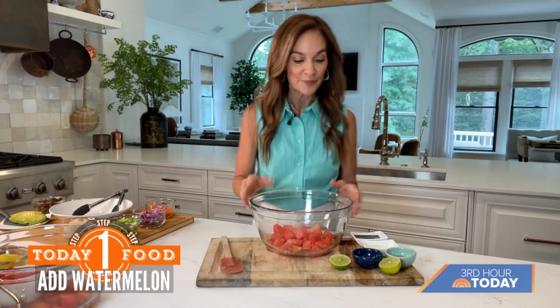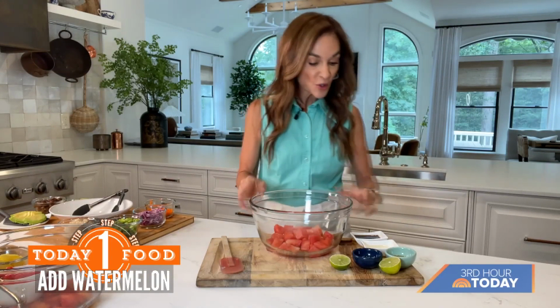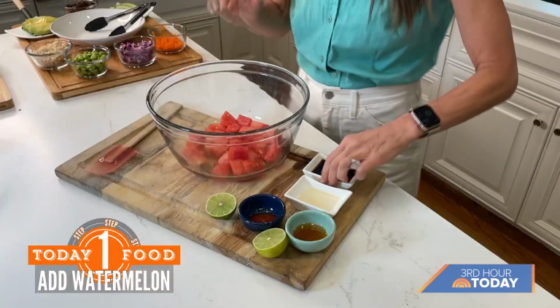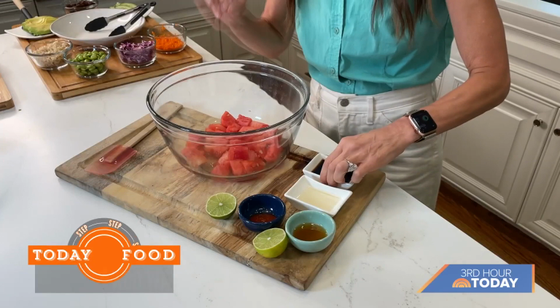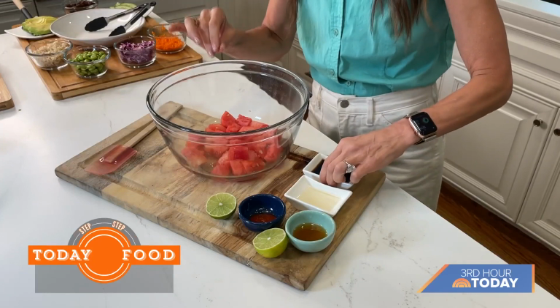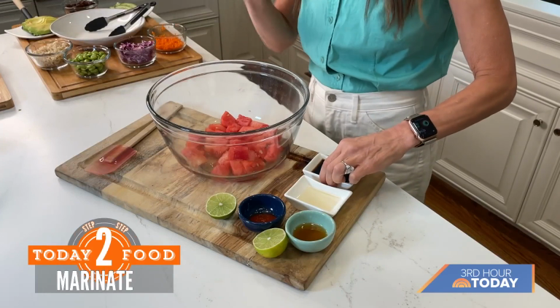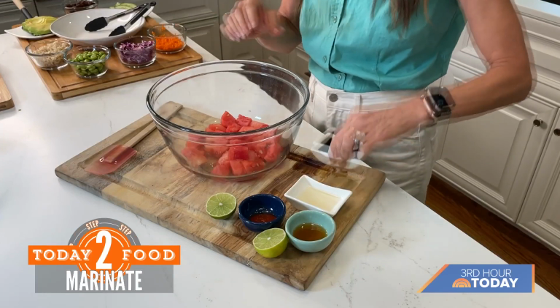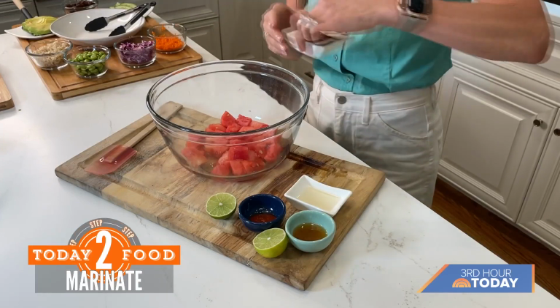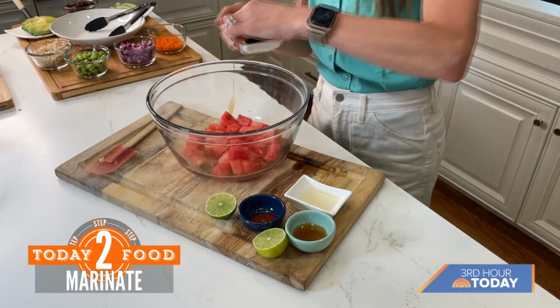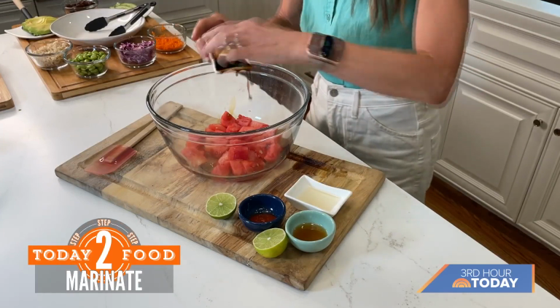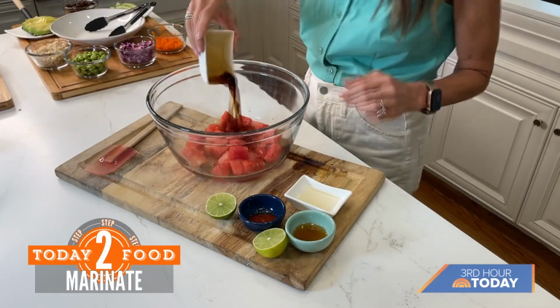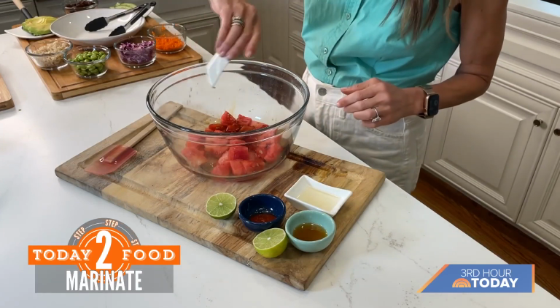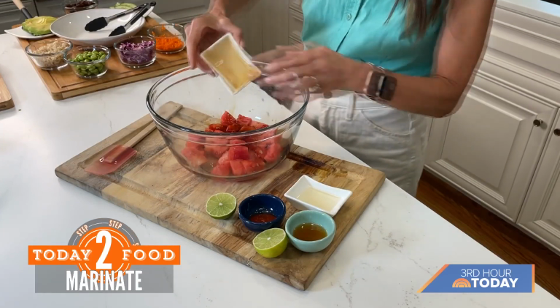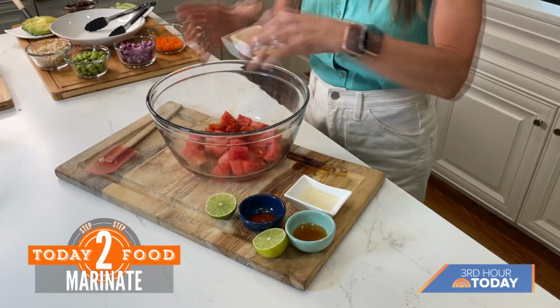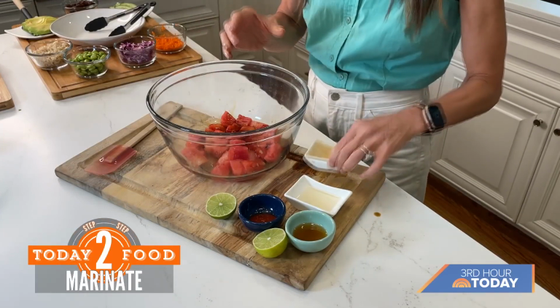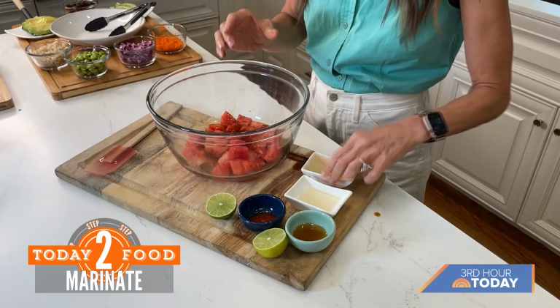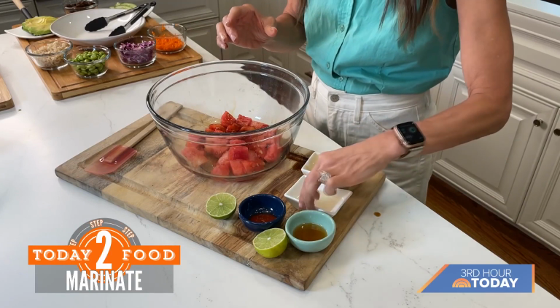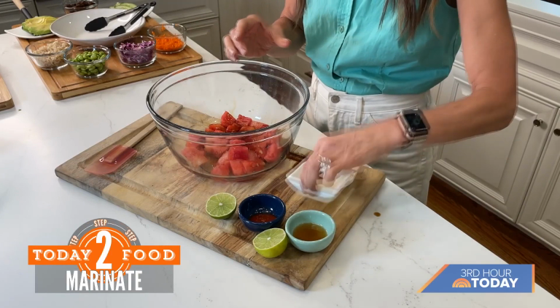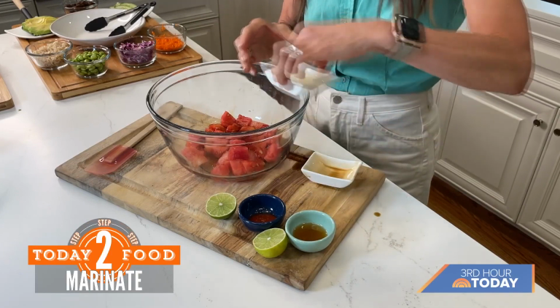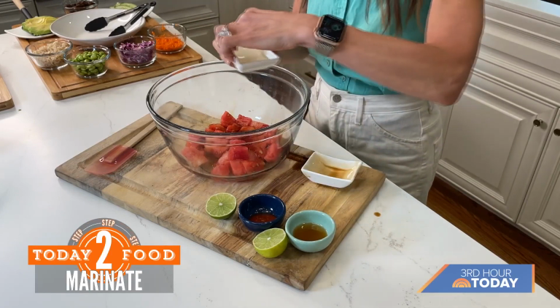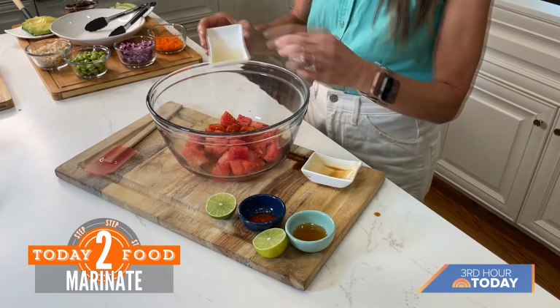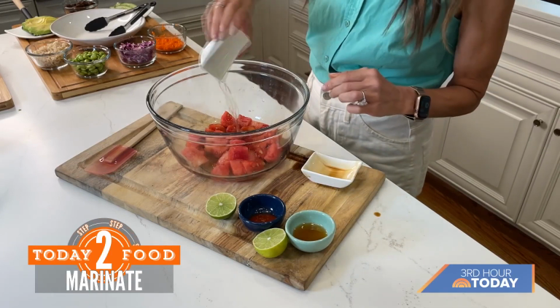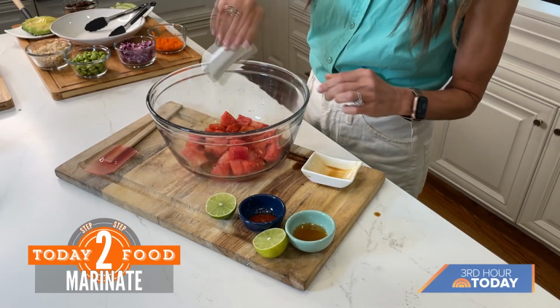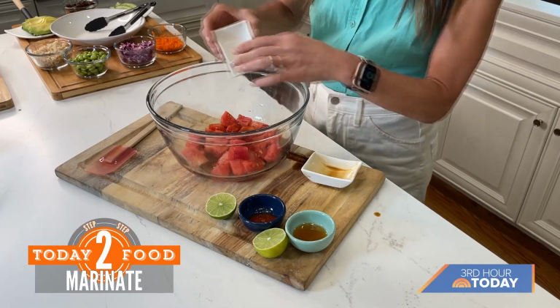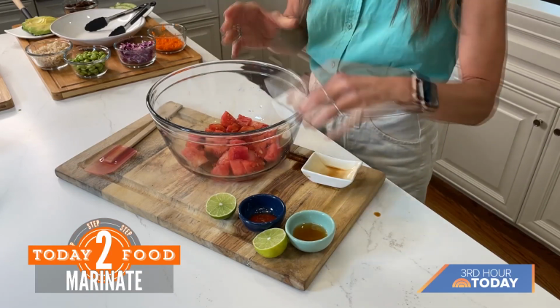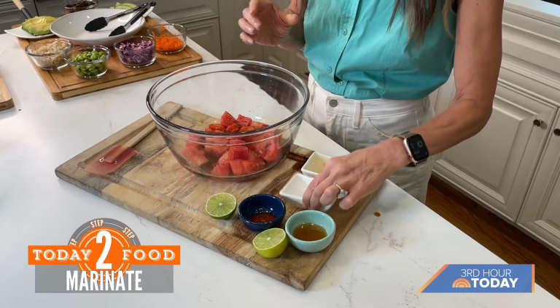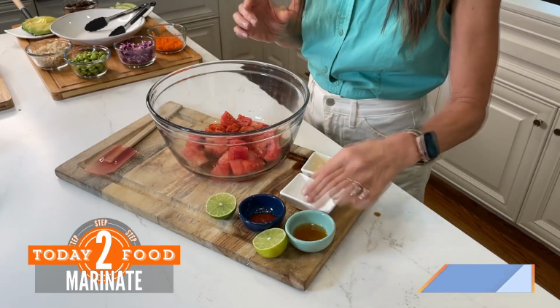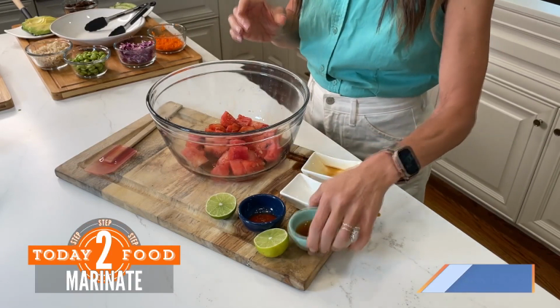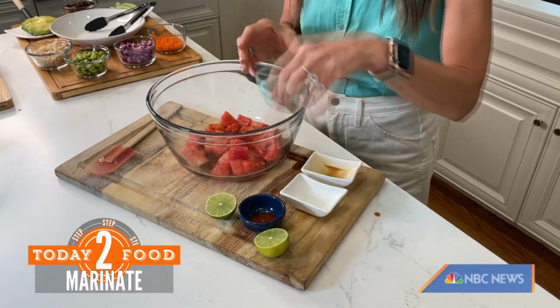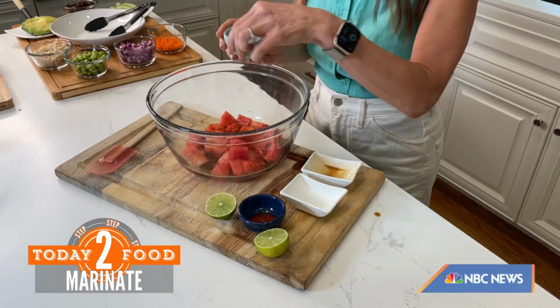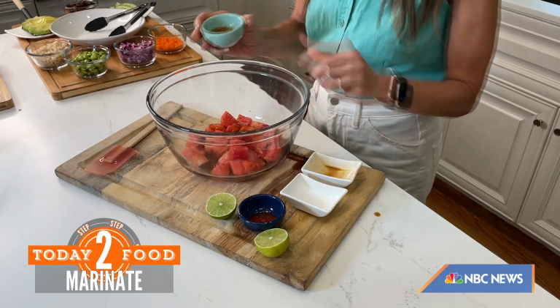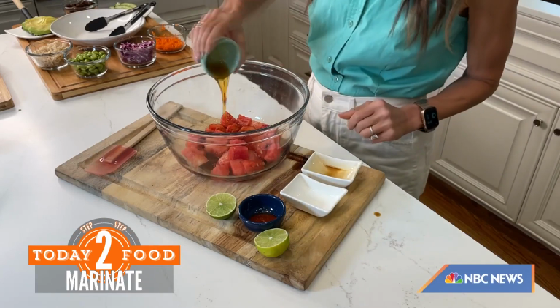We're going to marinate this watermelon. This is low sodium soy sauce, a little bit of rice vinegar, and some sesame oil.